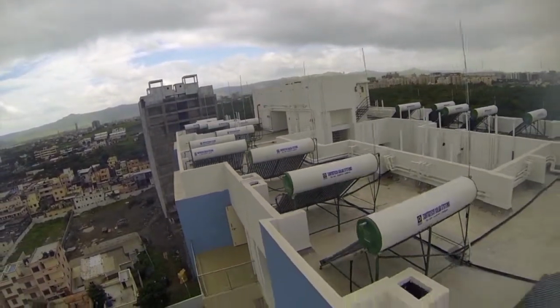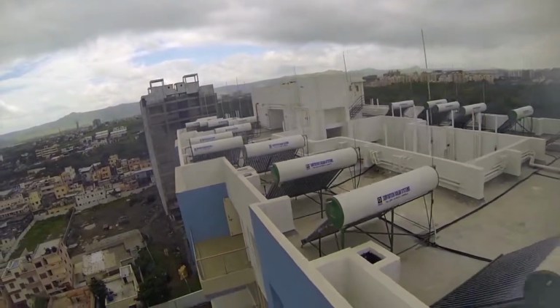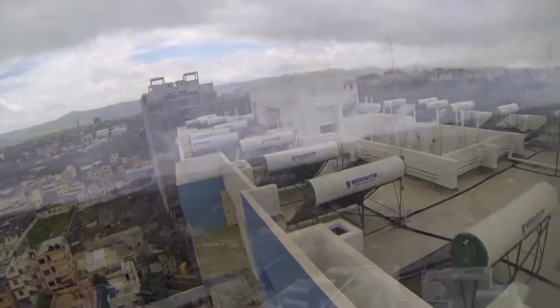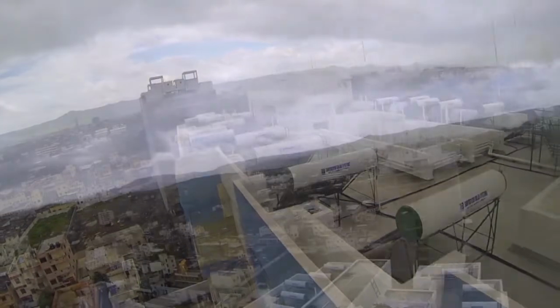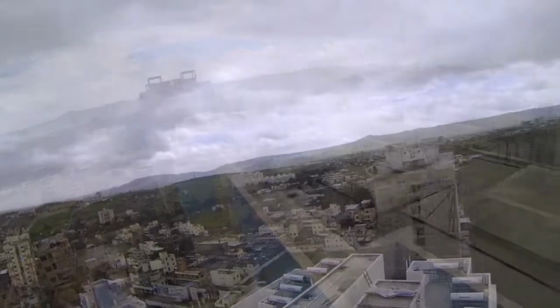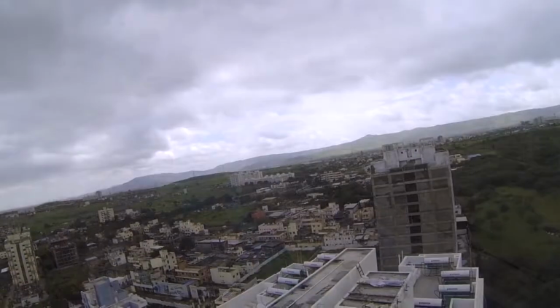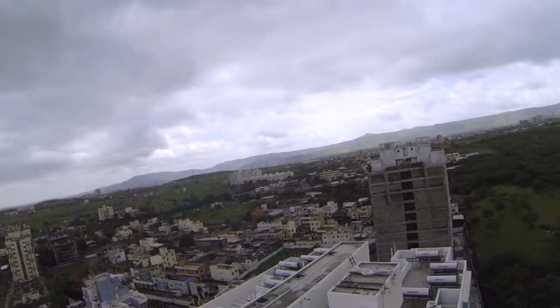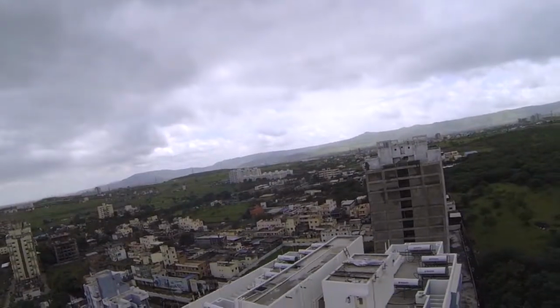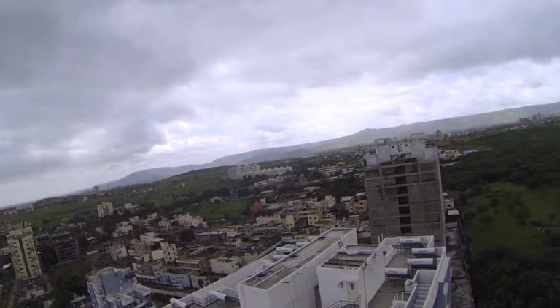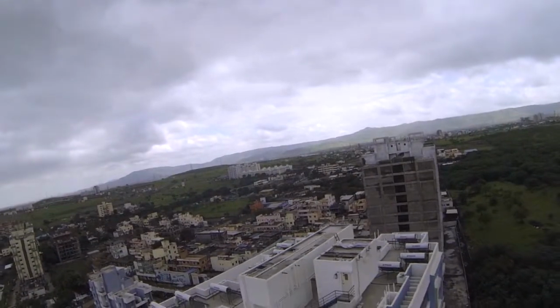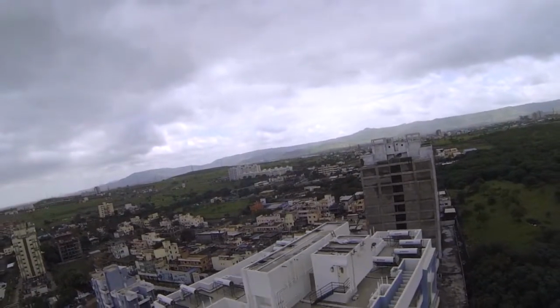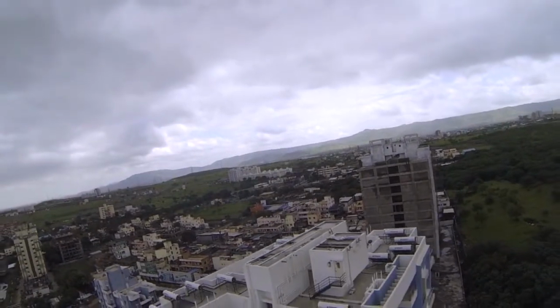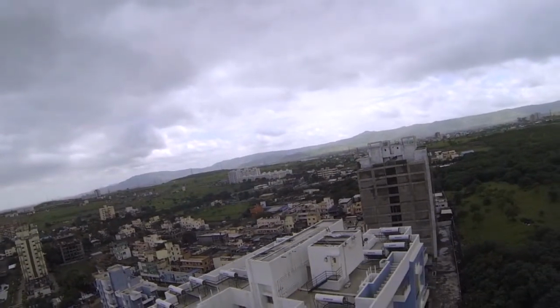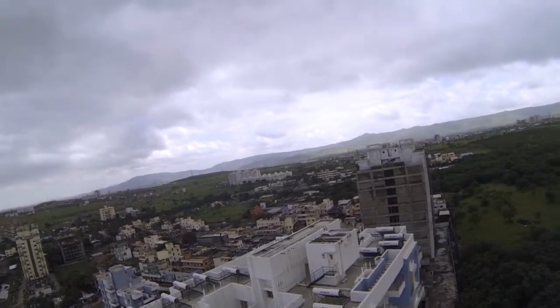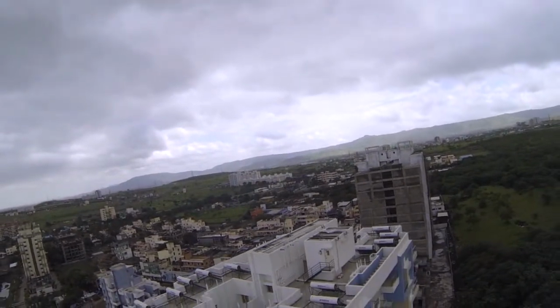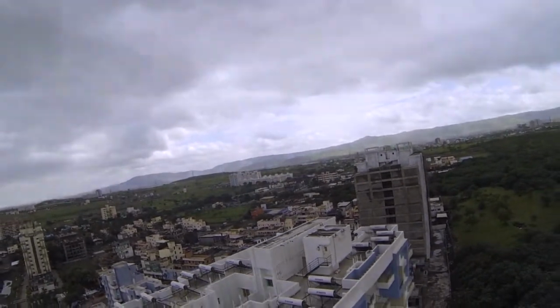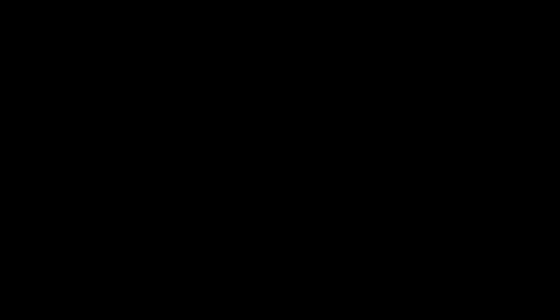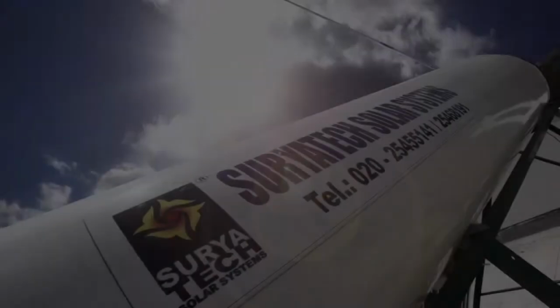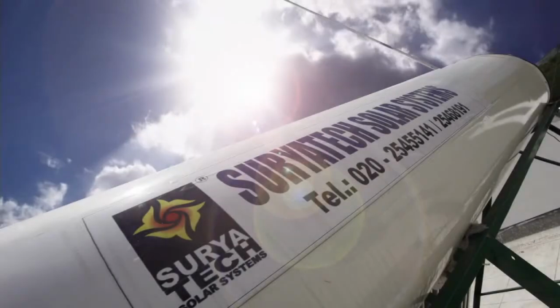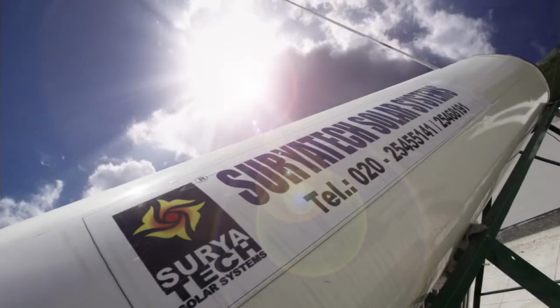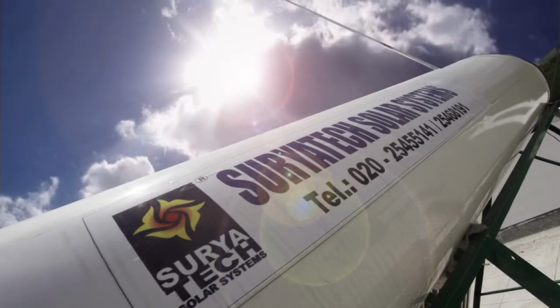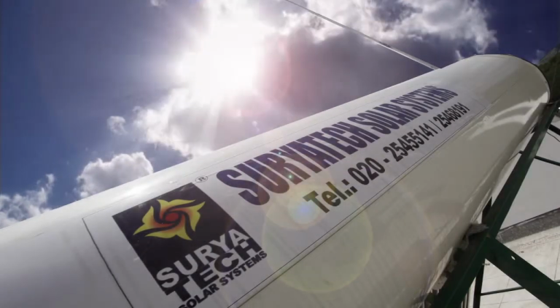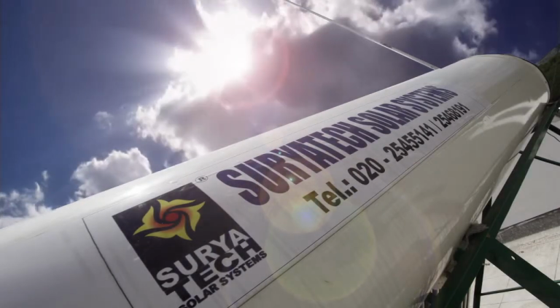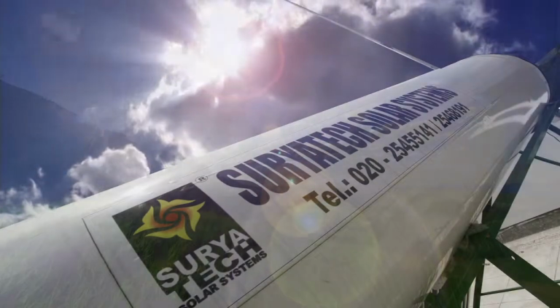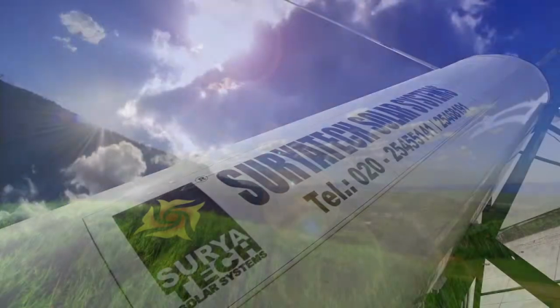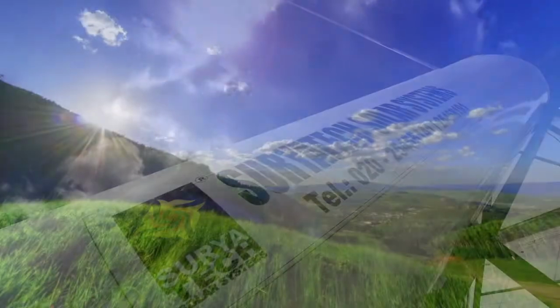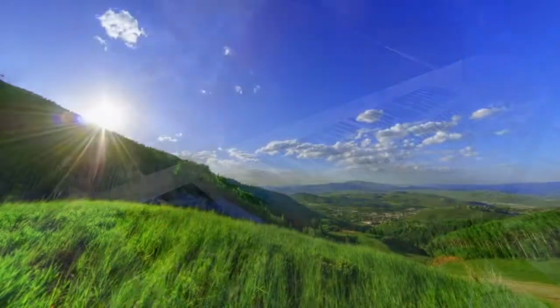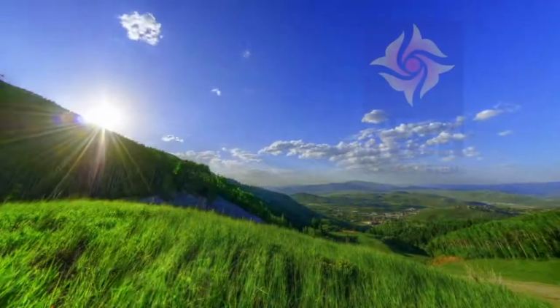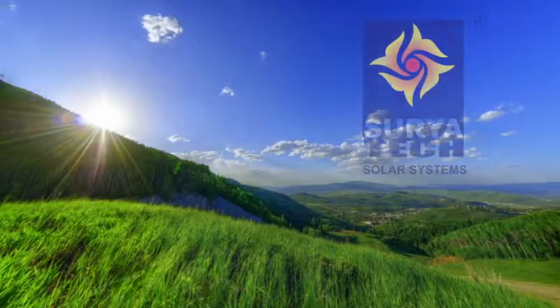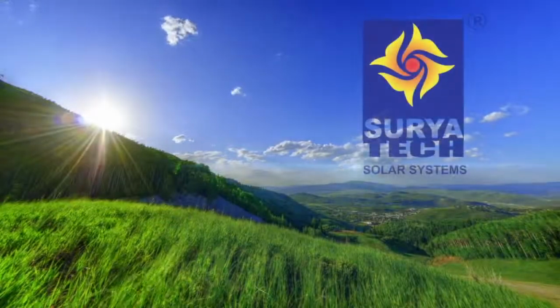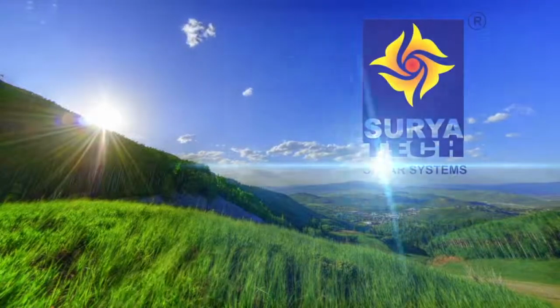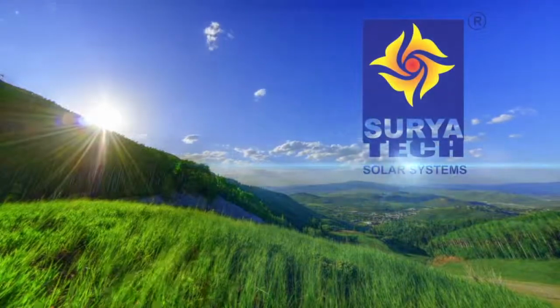Let us all join in by opting for a cleaner and greener solar energy with Suryatec Solar Systems. Like a sun, we are always with you.